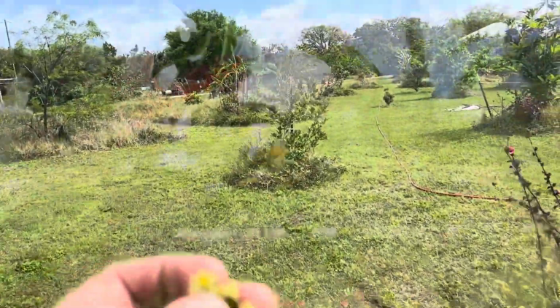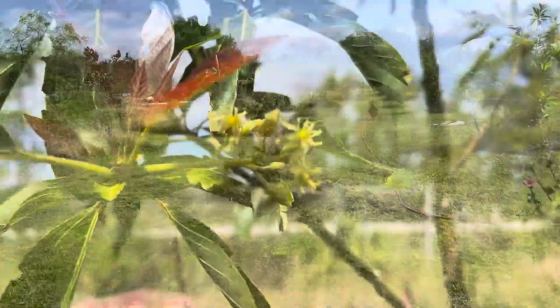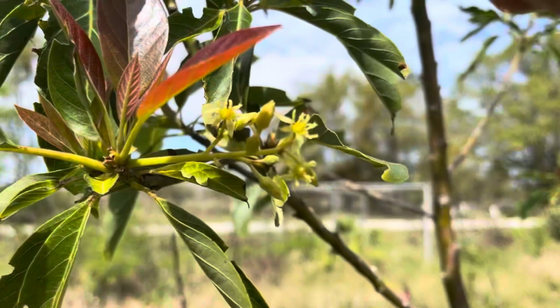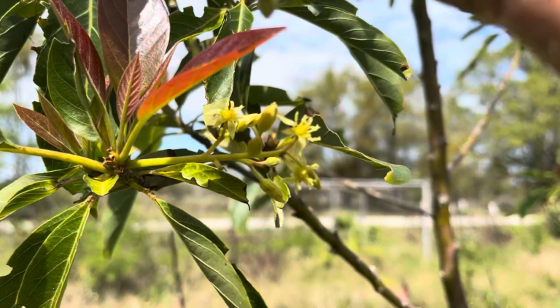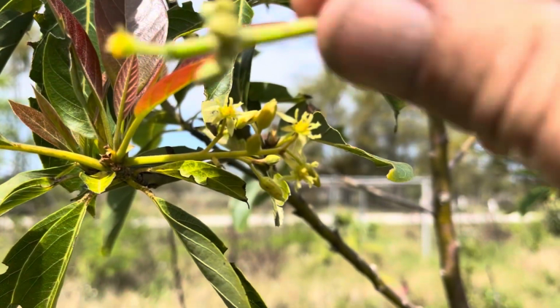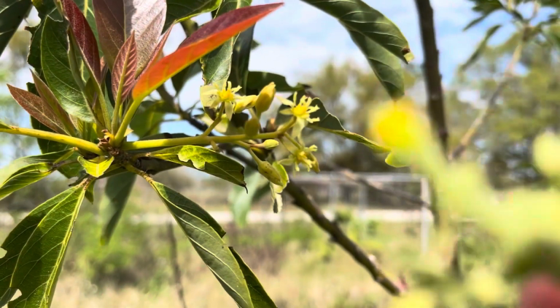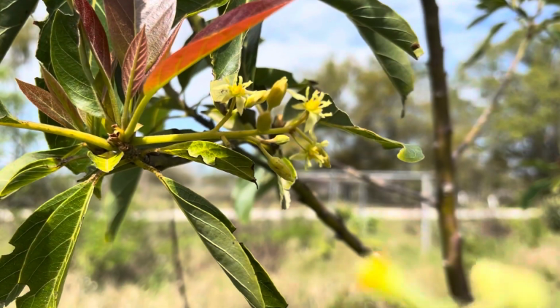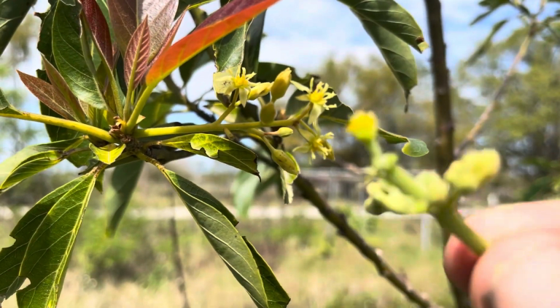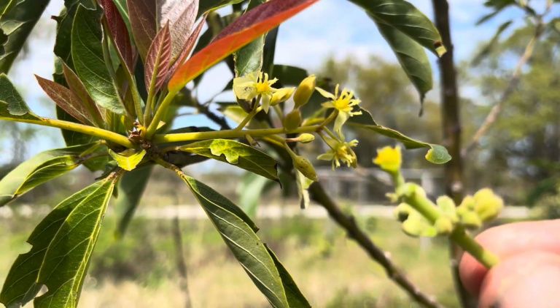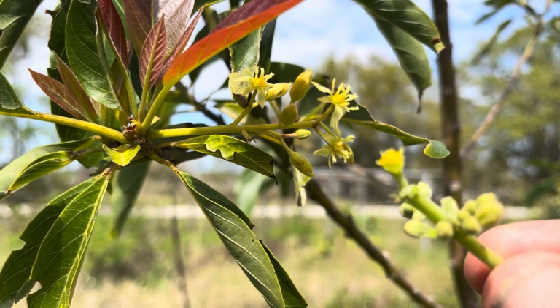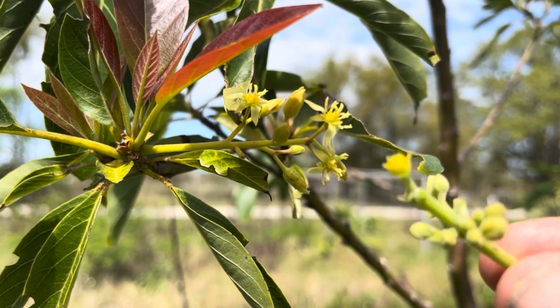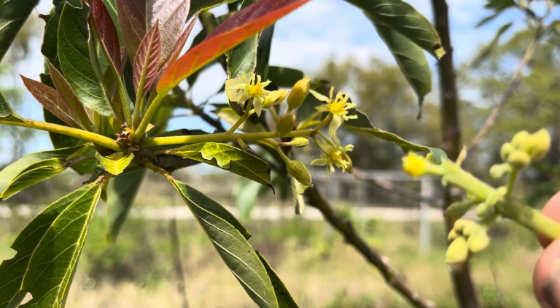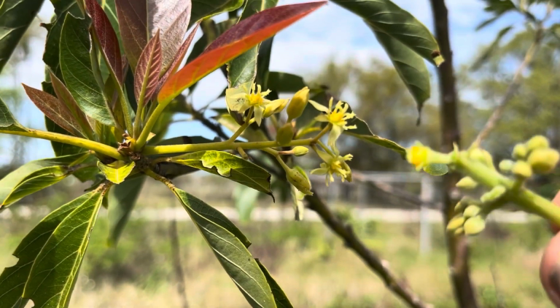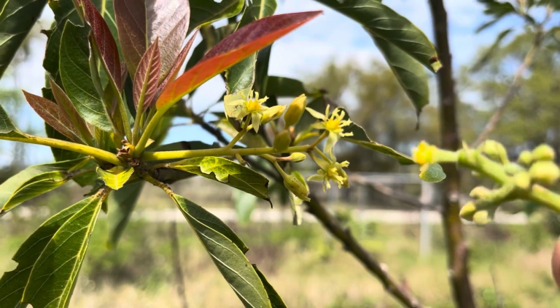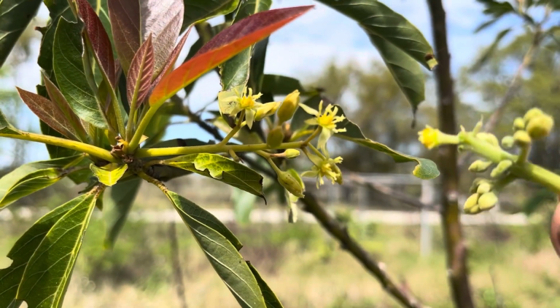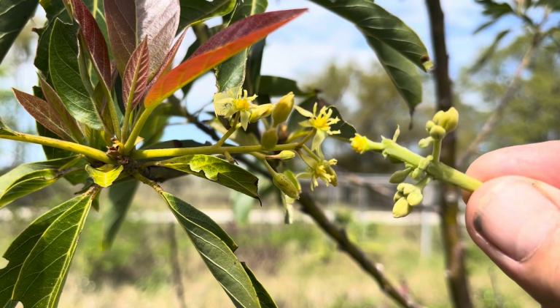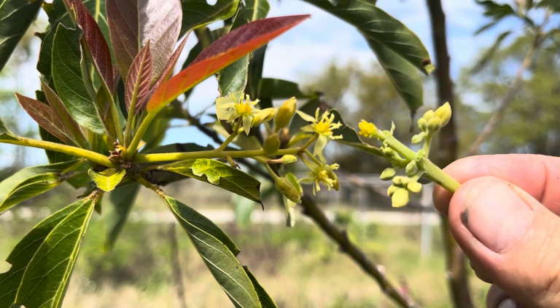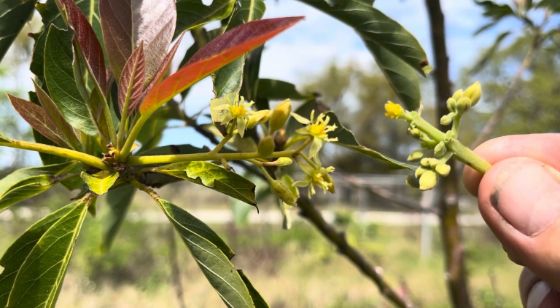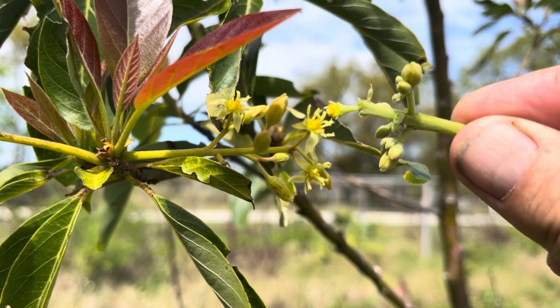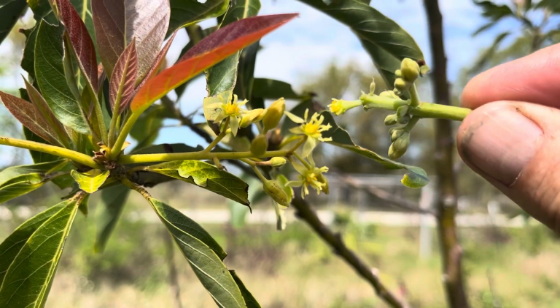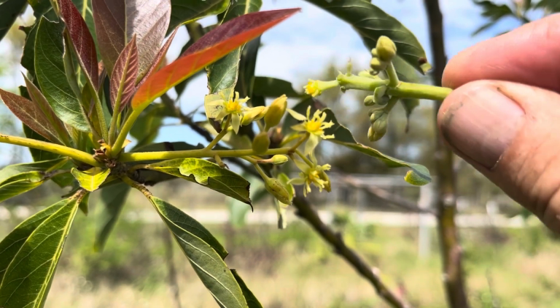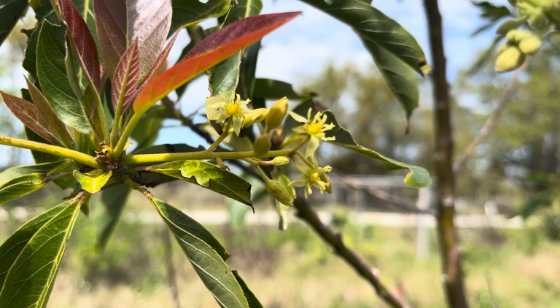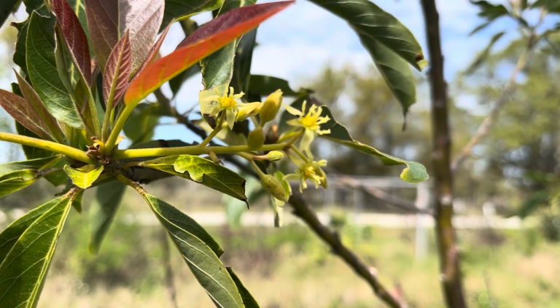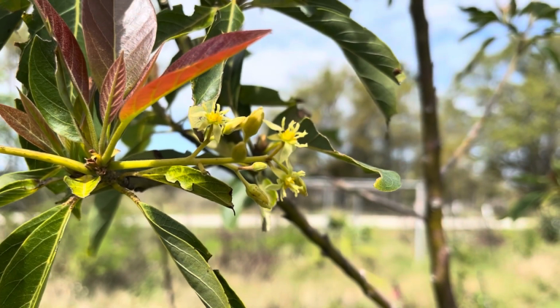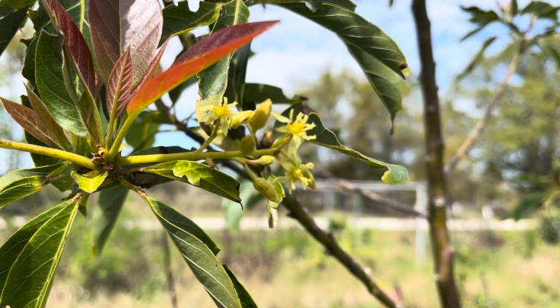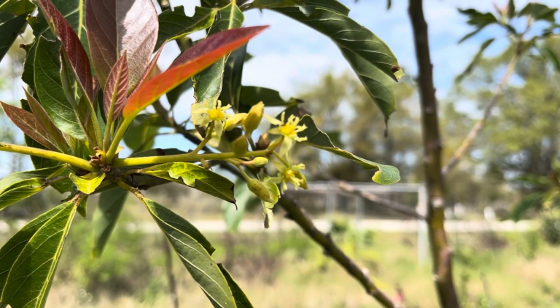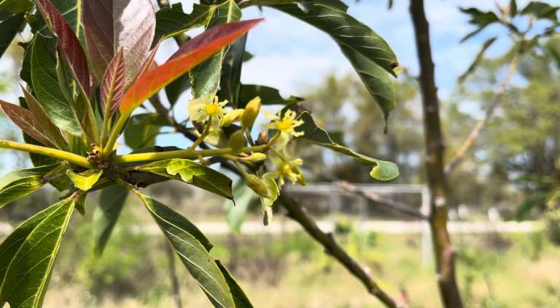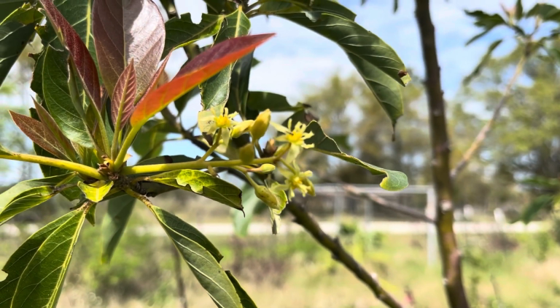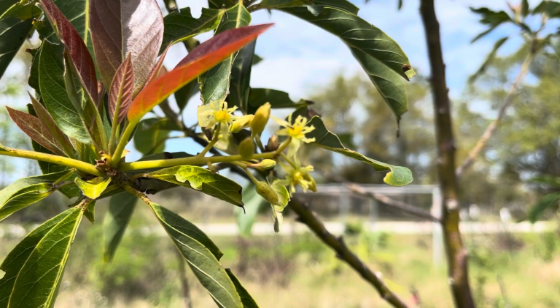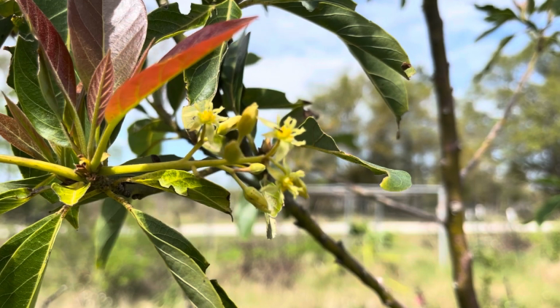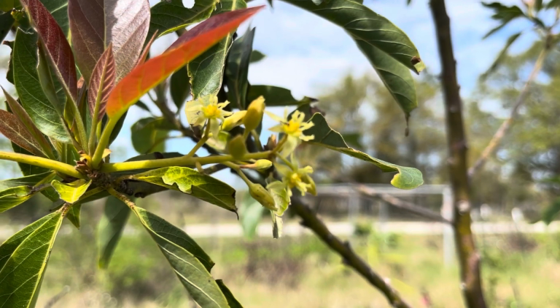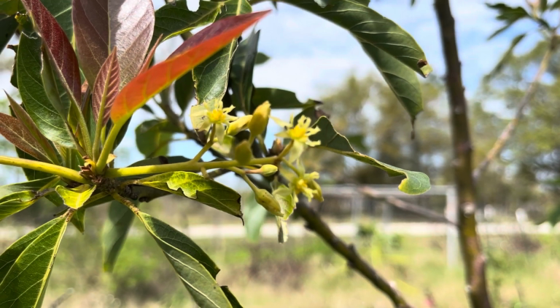Here's my Brogdon flowers. What I'm going to do — I've taken off some of the flowers off around here, and I'm going to try and get that pollen to go on here. That's the idea. Tell me what you think.